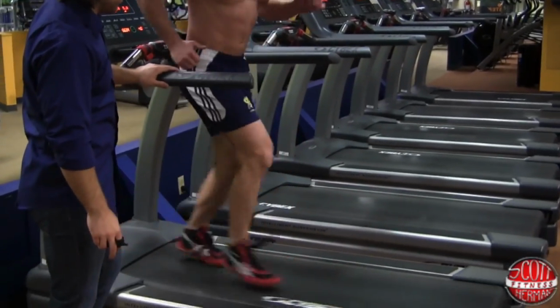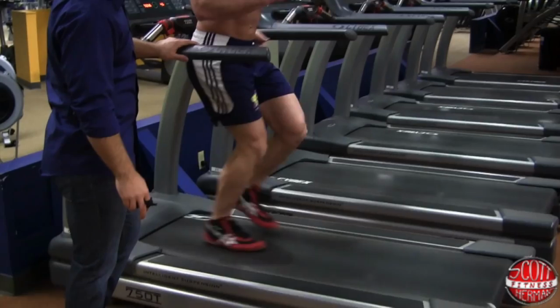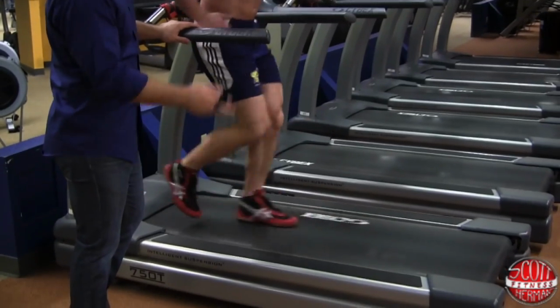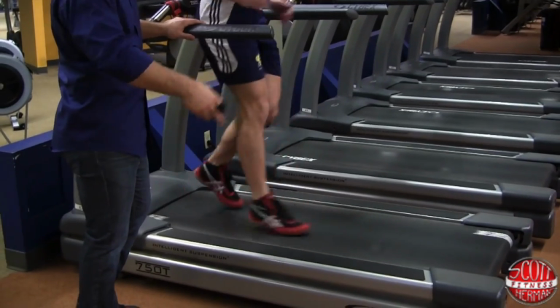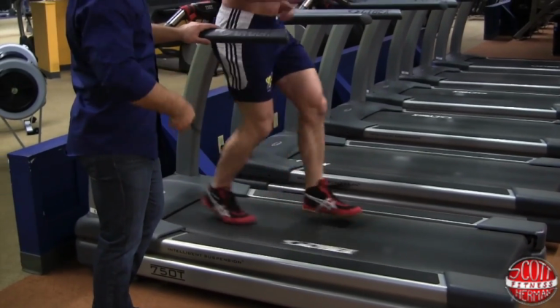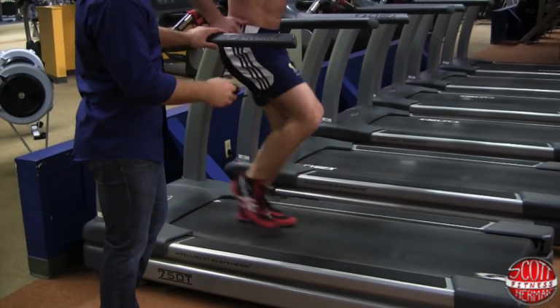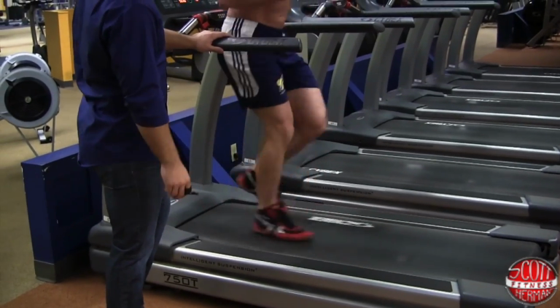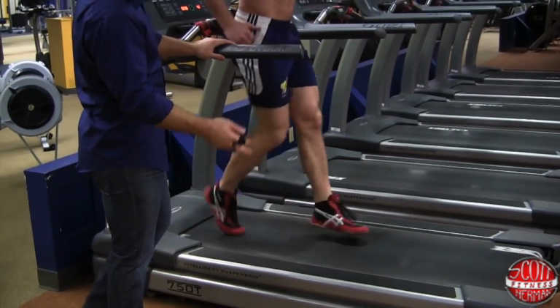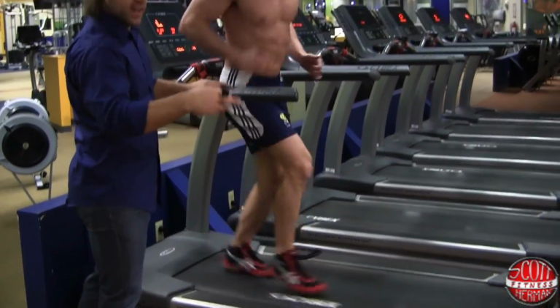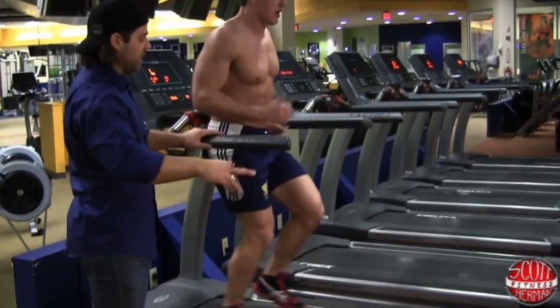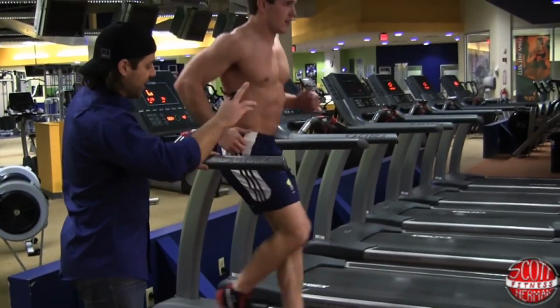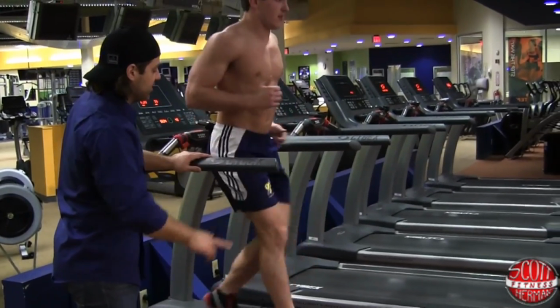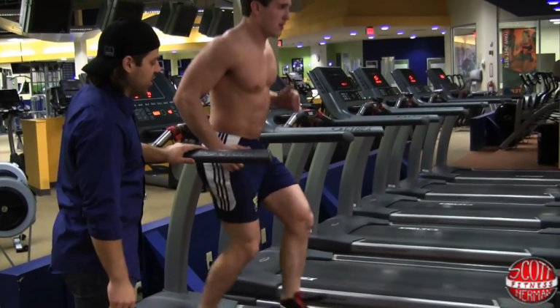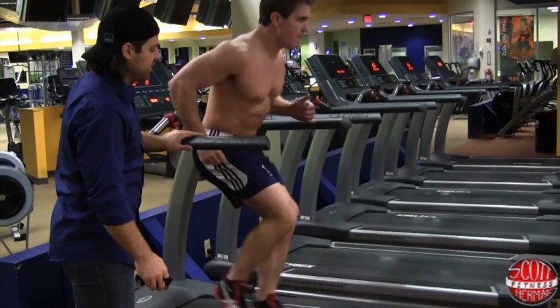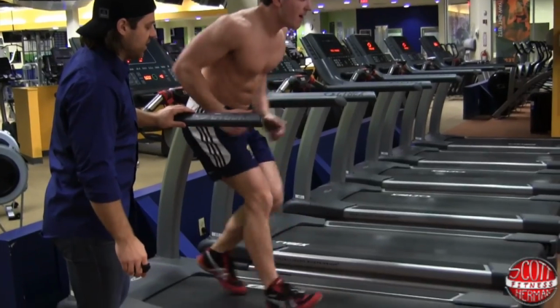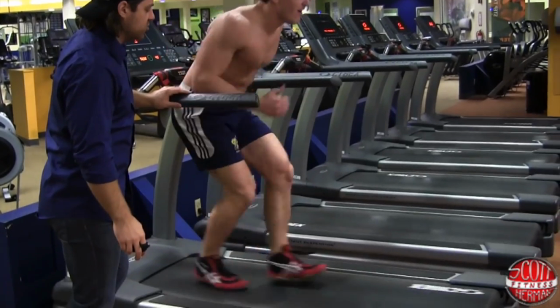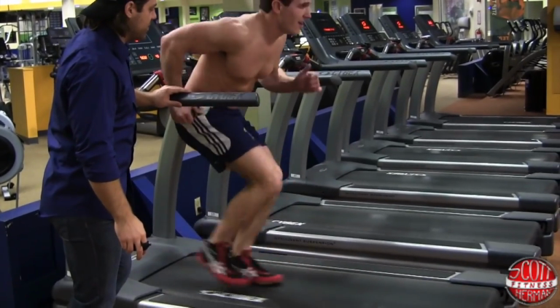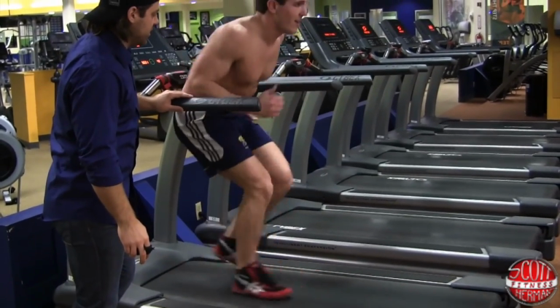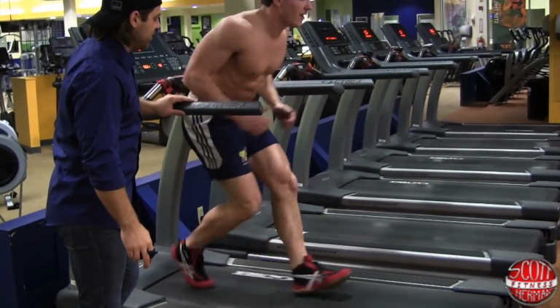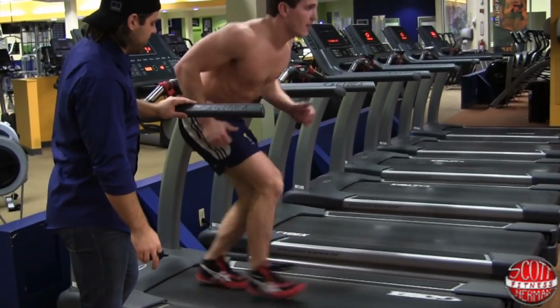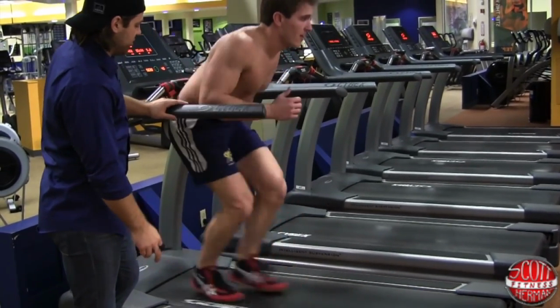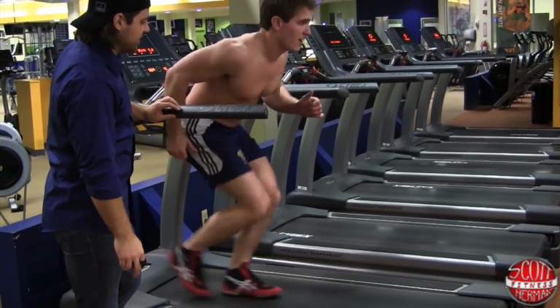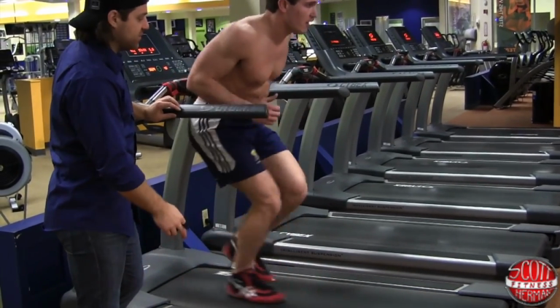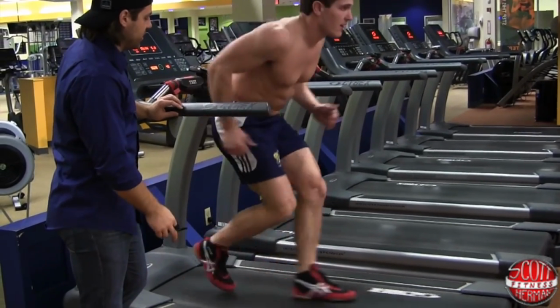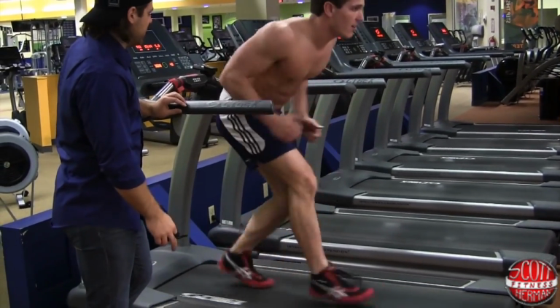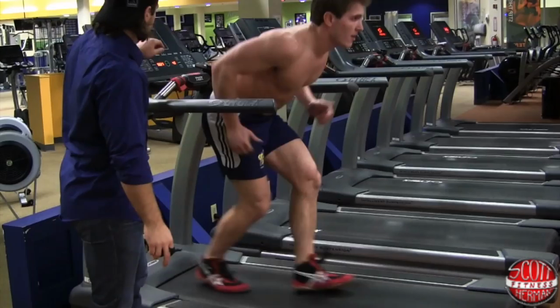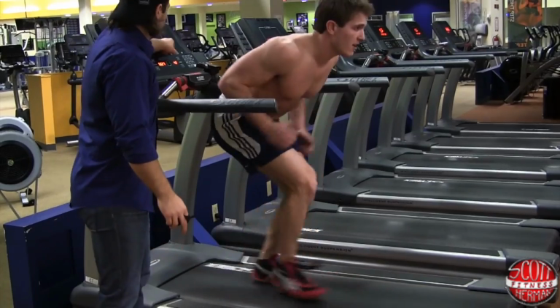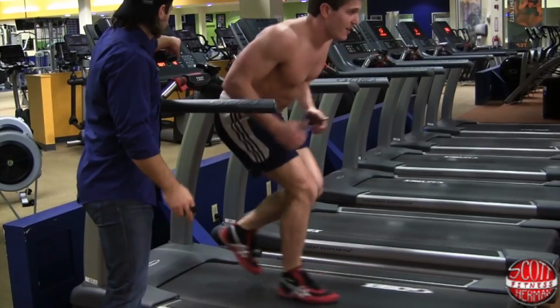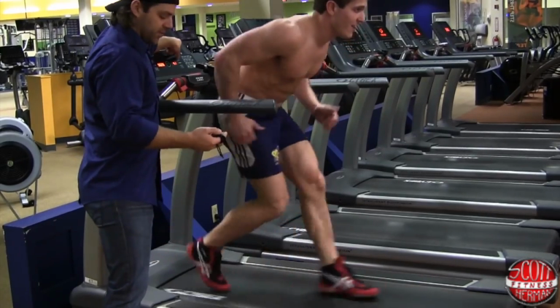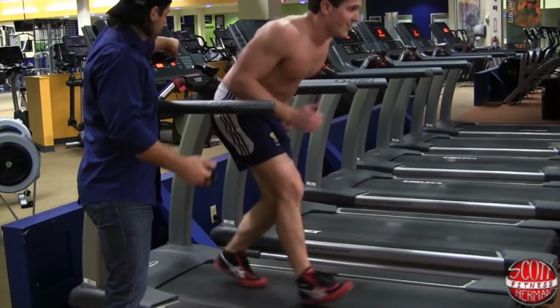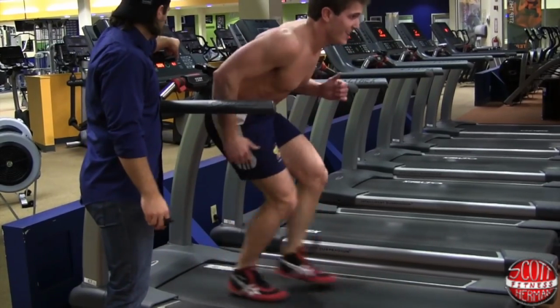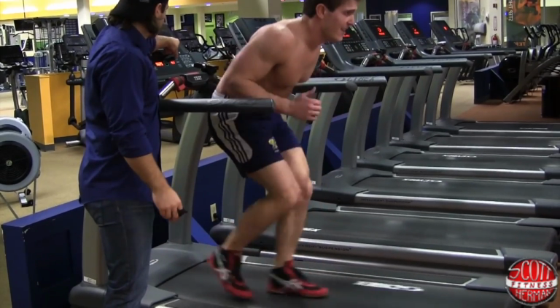To make it more athletic, get a little bit lower and do that long stride back. Try that long stride — just like that, nice back pedal. Speed it up just a little bit. Thirty more seconds.